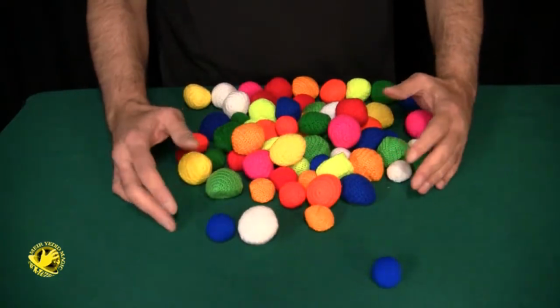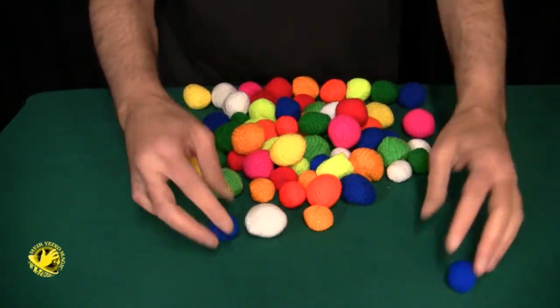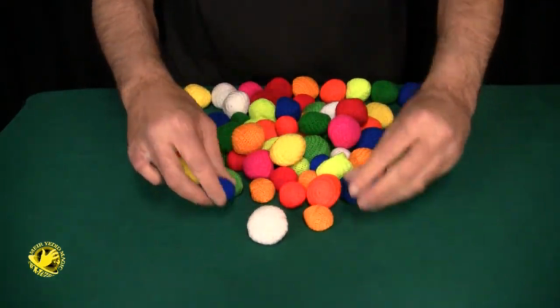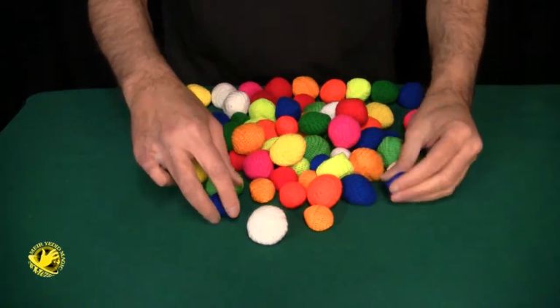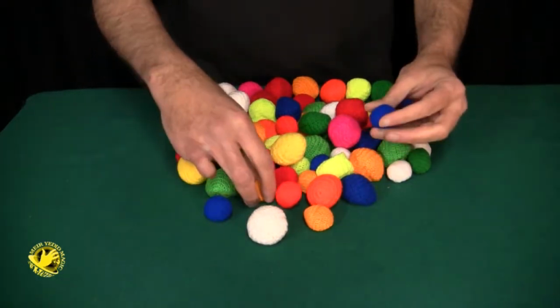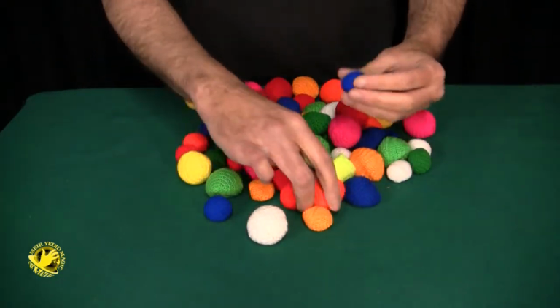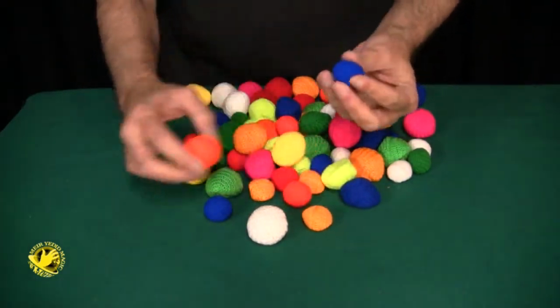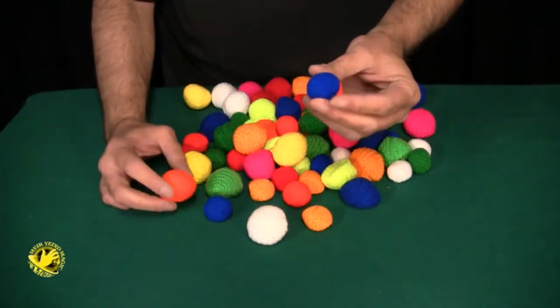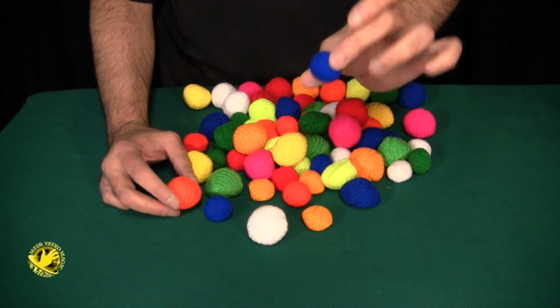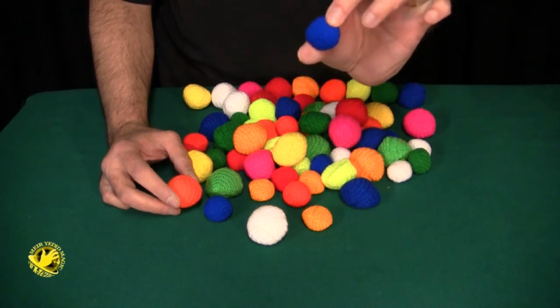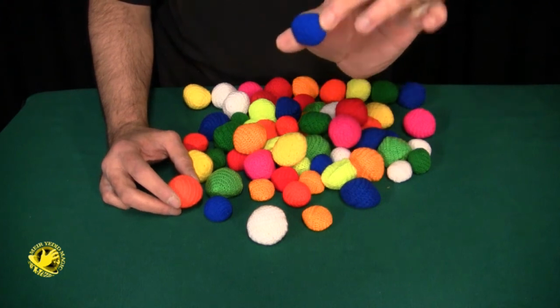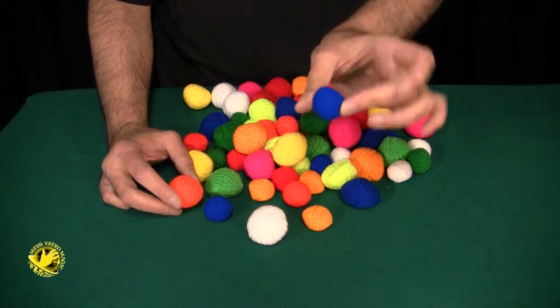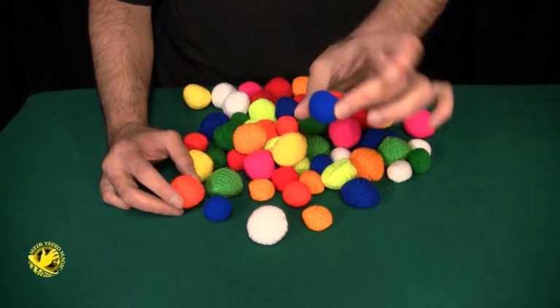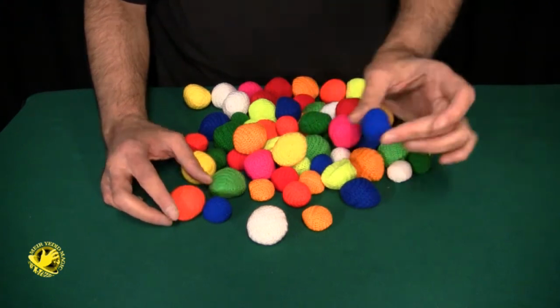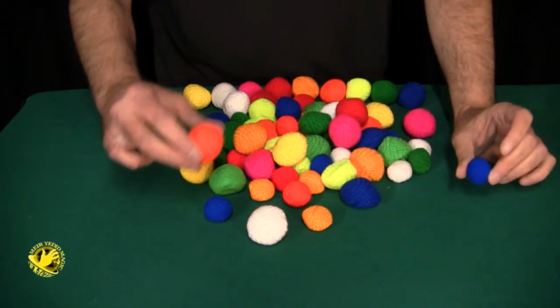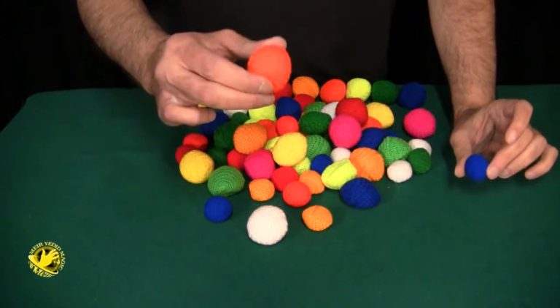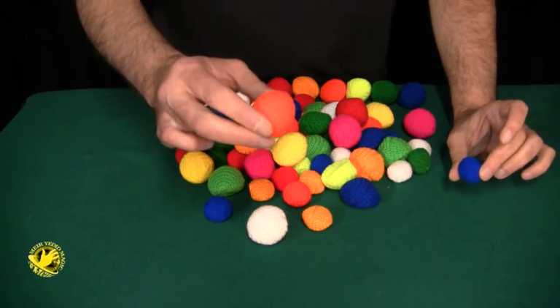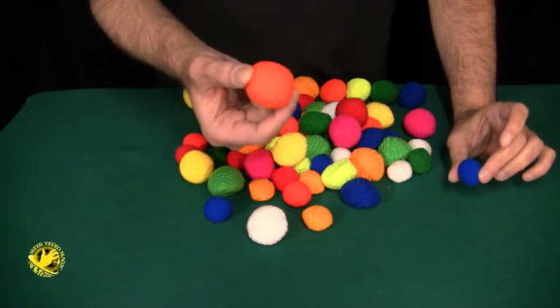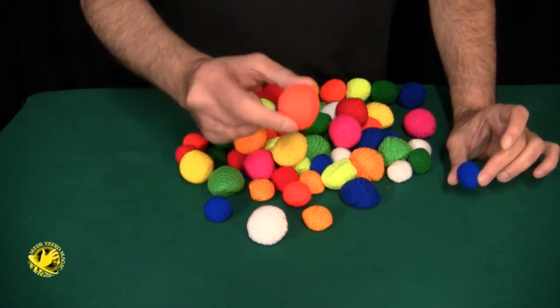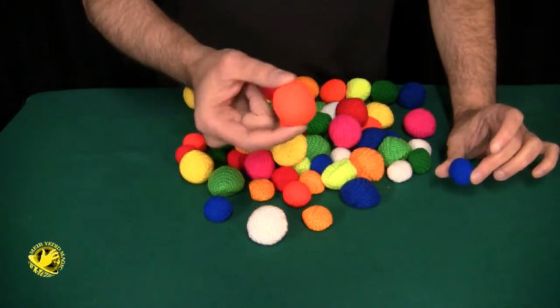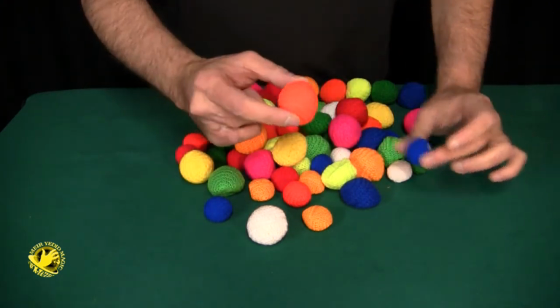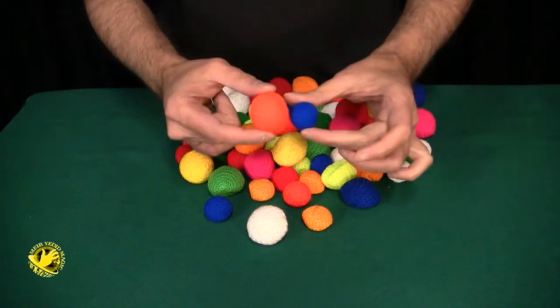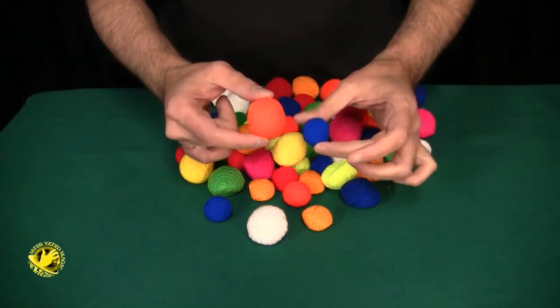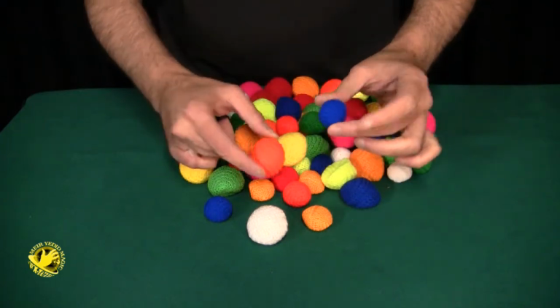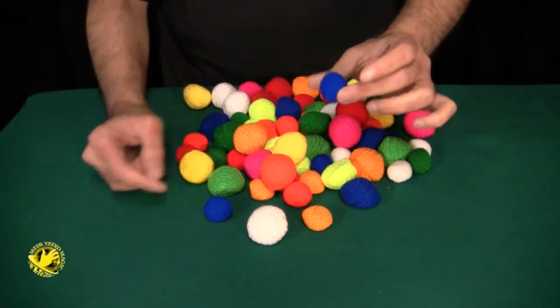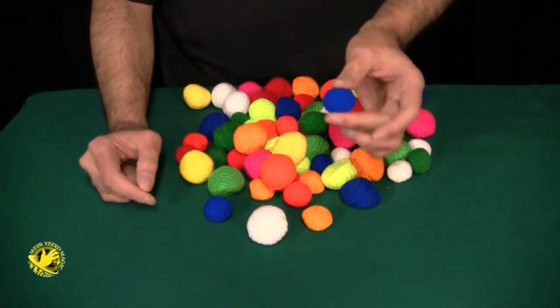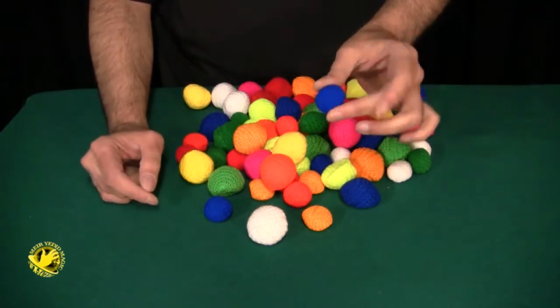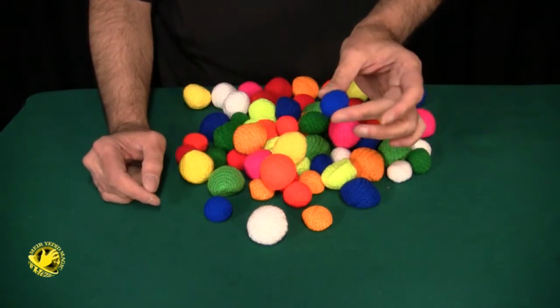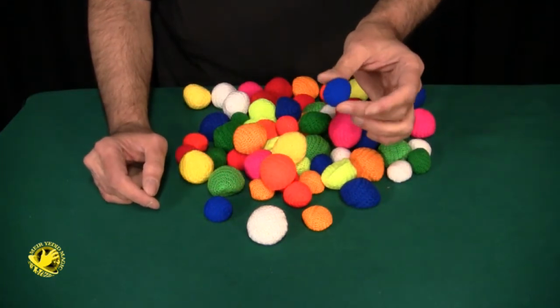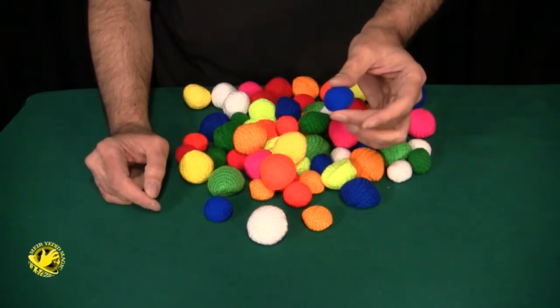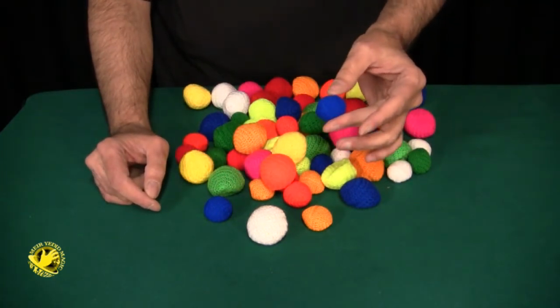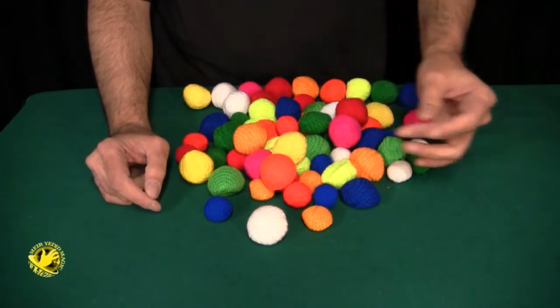They come in two different sizes. The small size is around a one inch circle and the large size is about a one and a half inch circle. The one inch ones would be the ideal for a basic cup and ball routine.